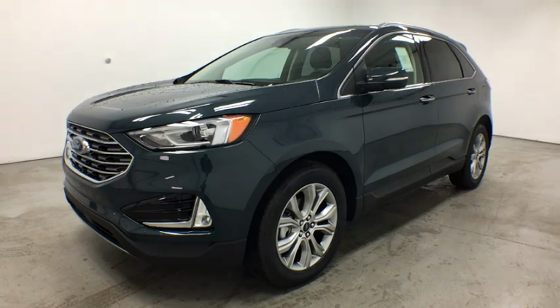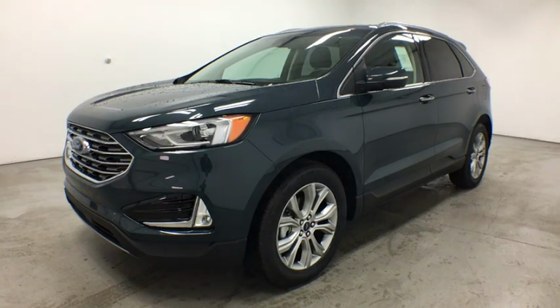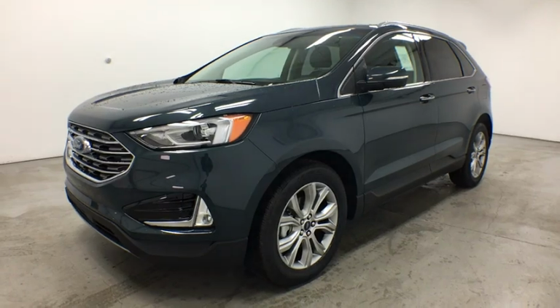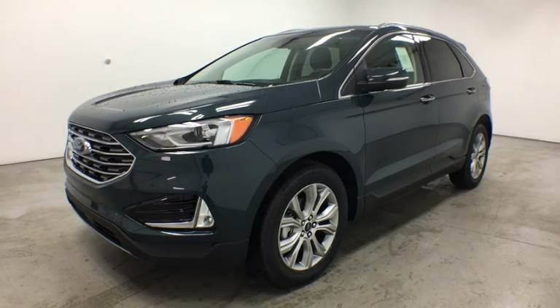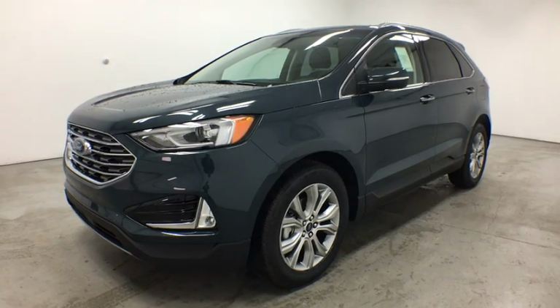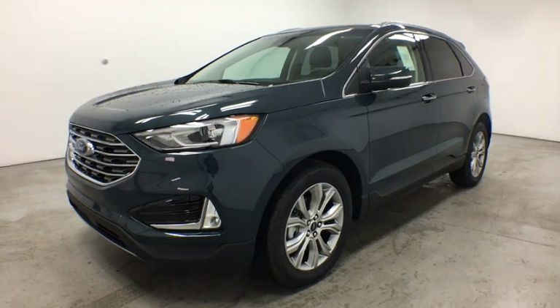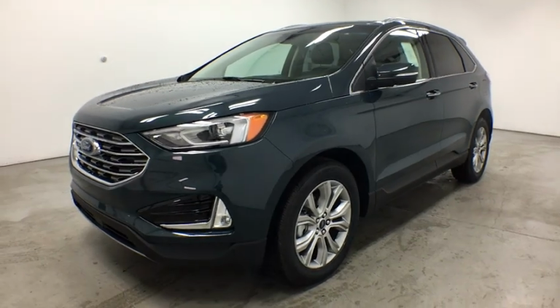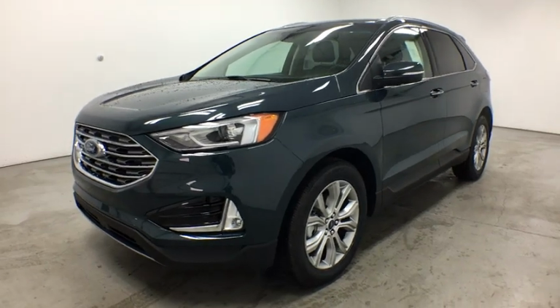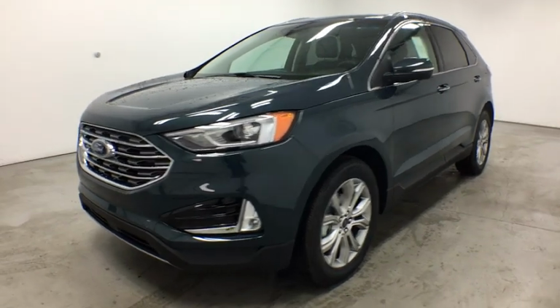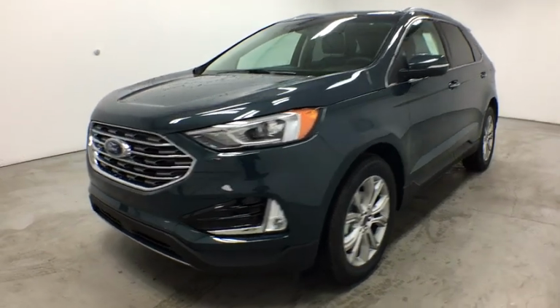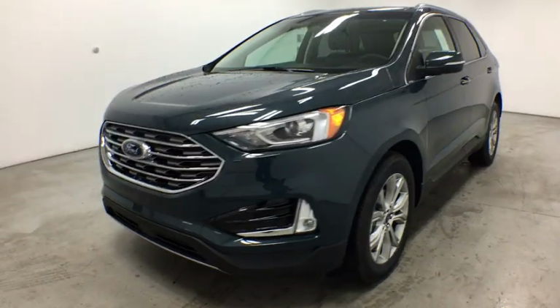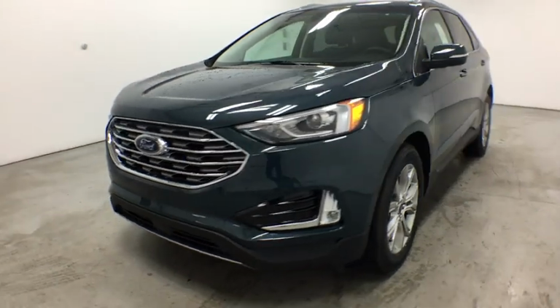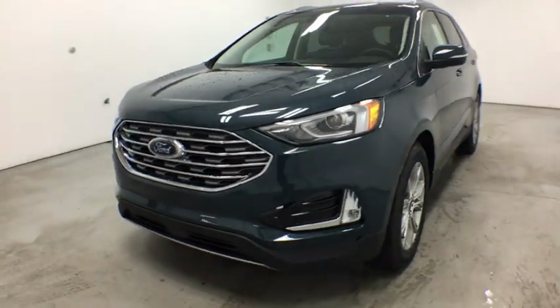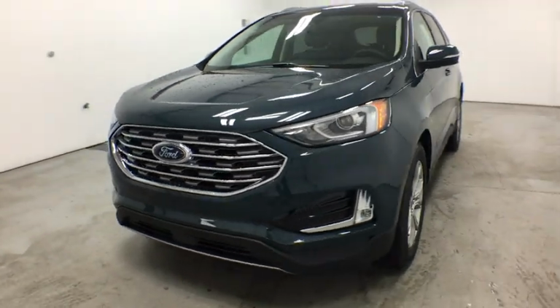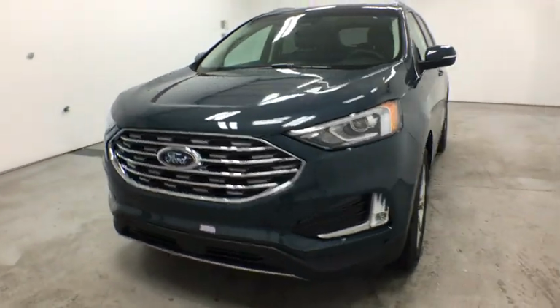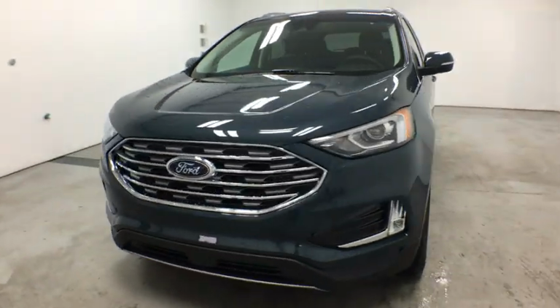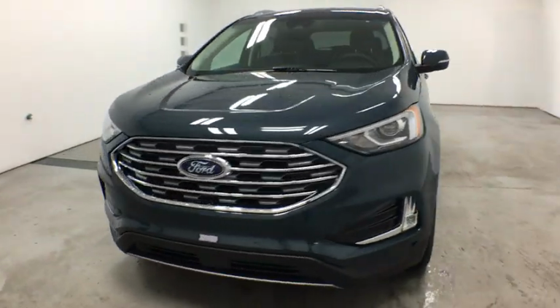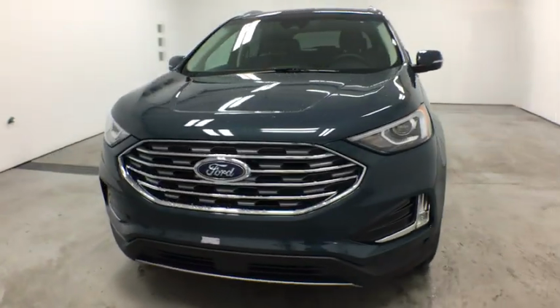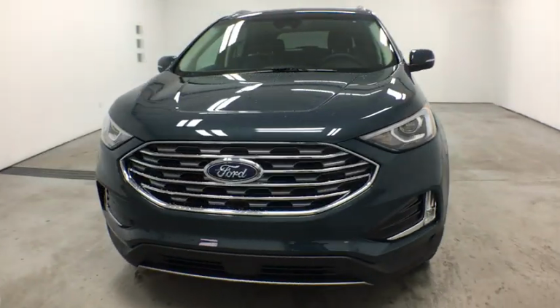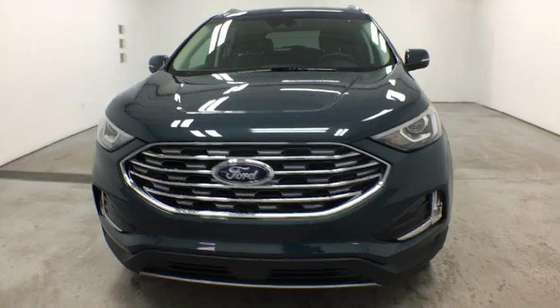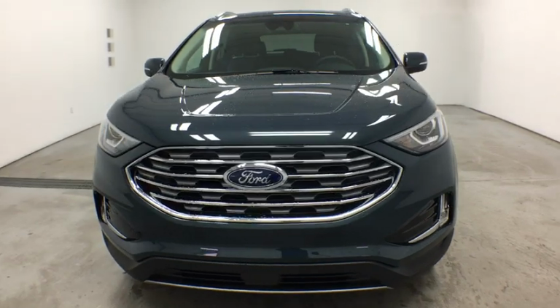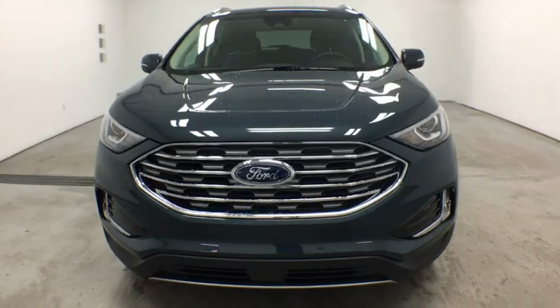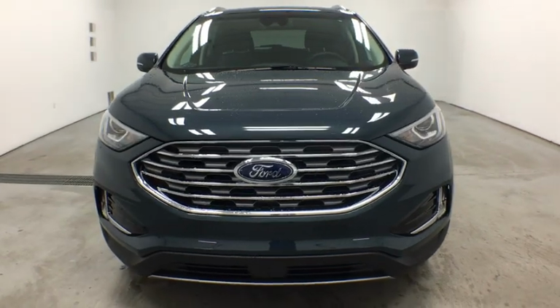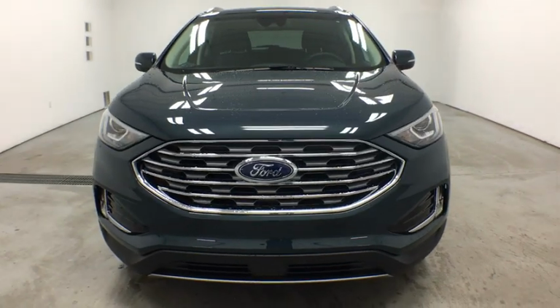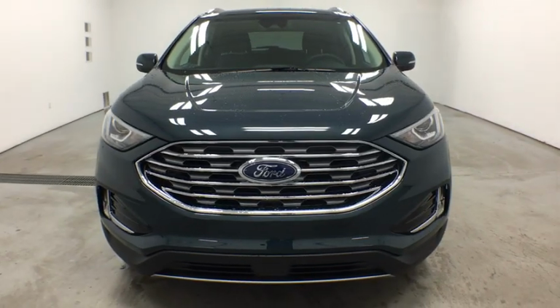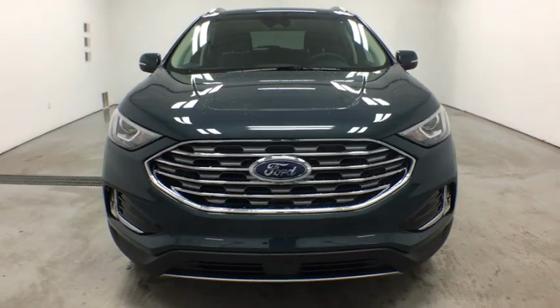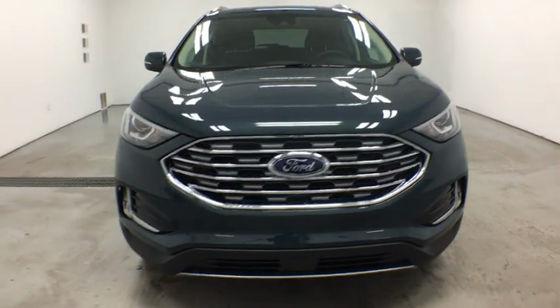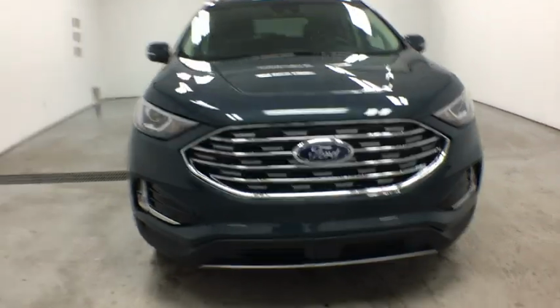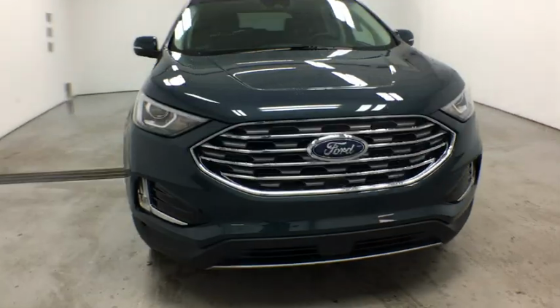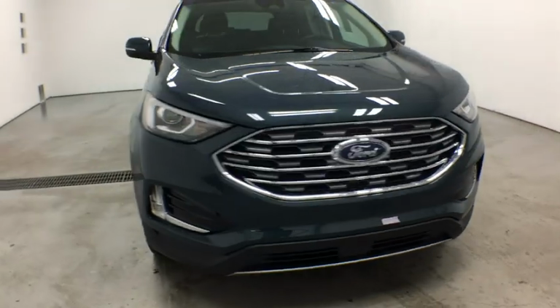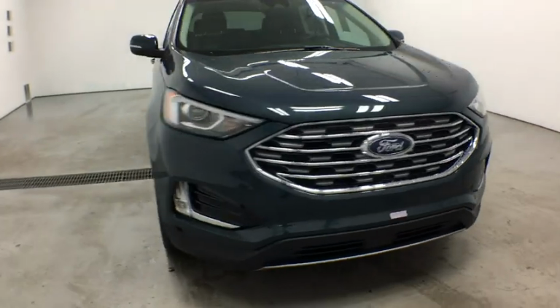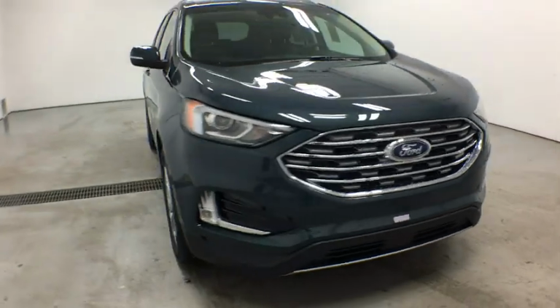2019 Ford Edge. Thrills with more power and MPG. Either way, you're in for an exhilarating experience with Ford Edge.